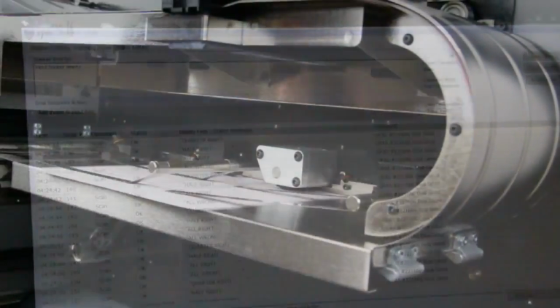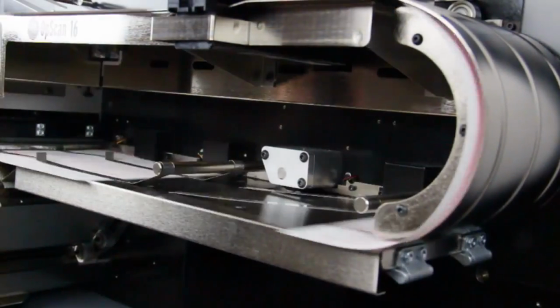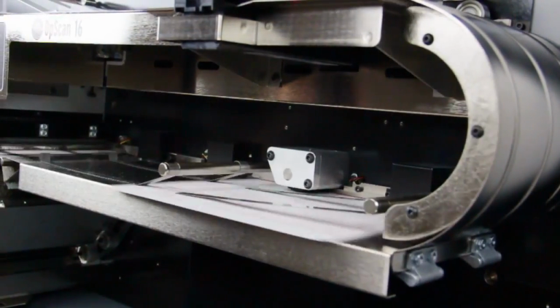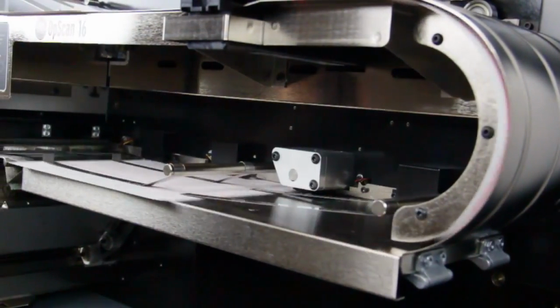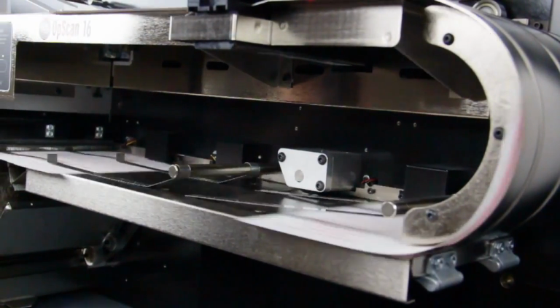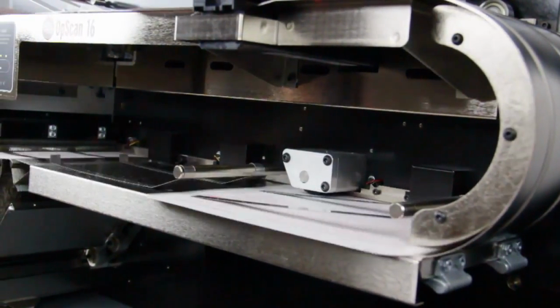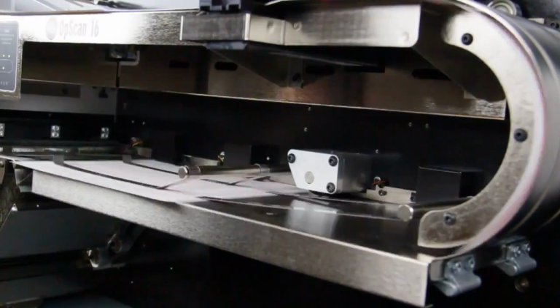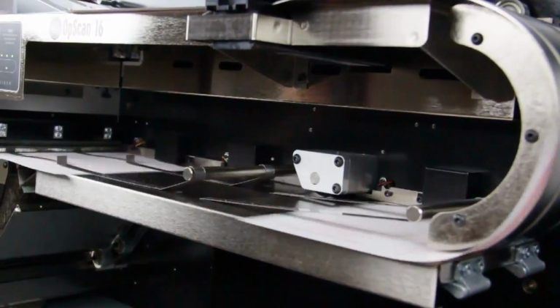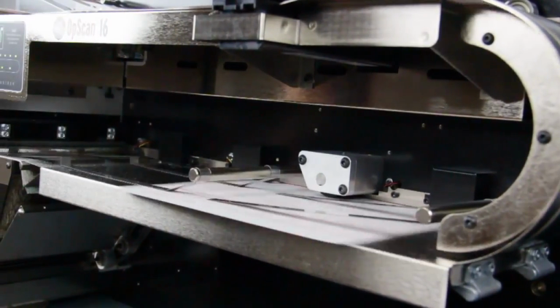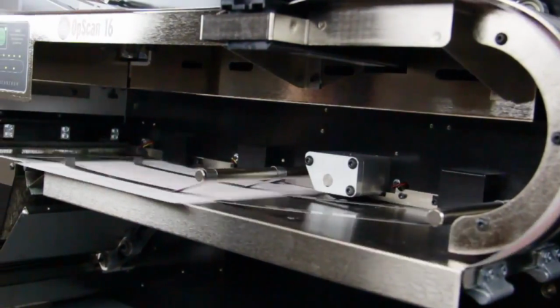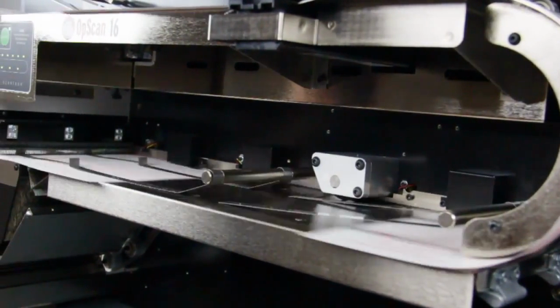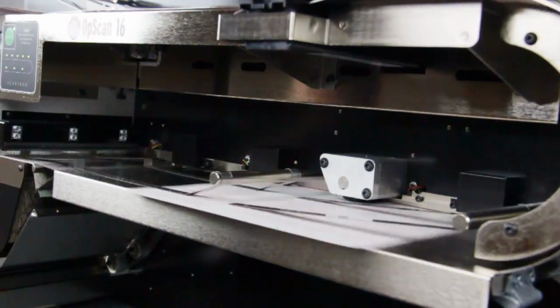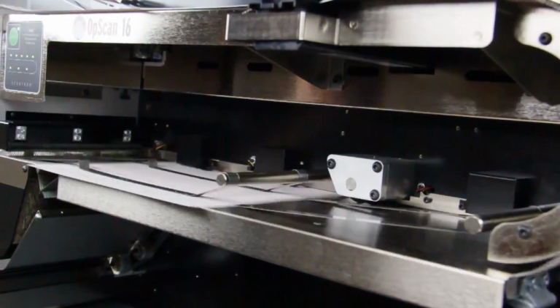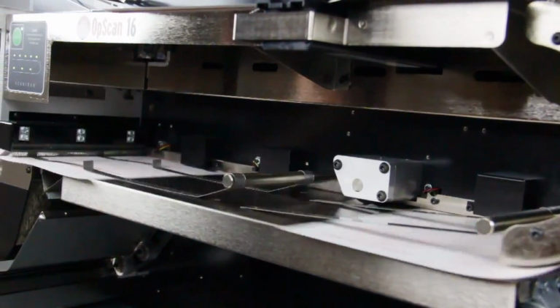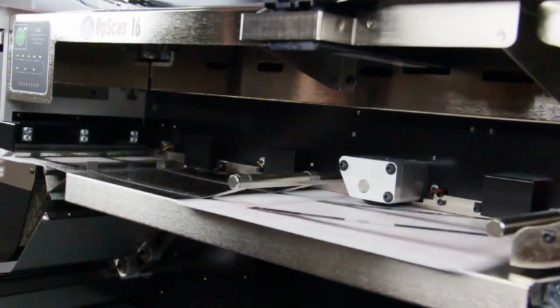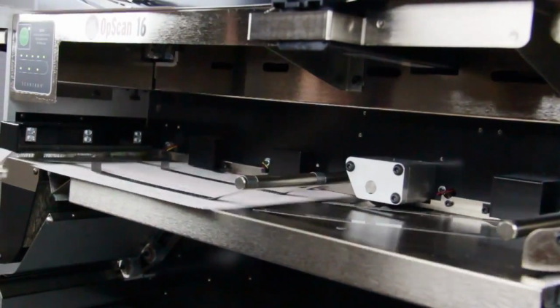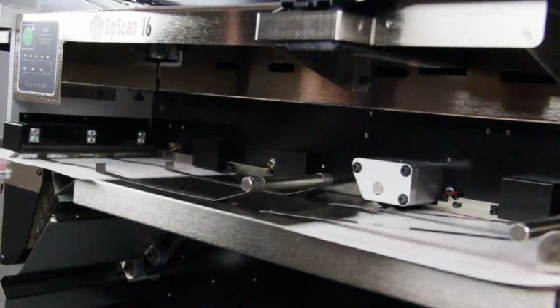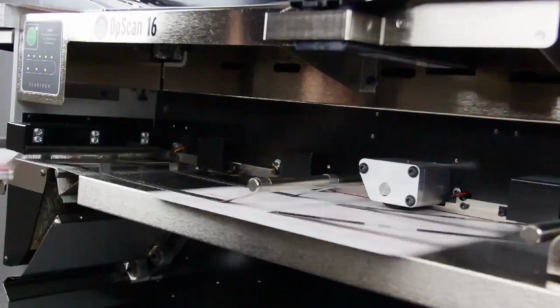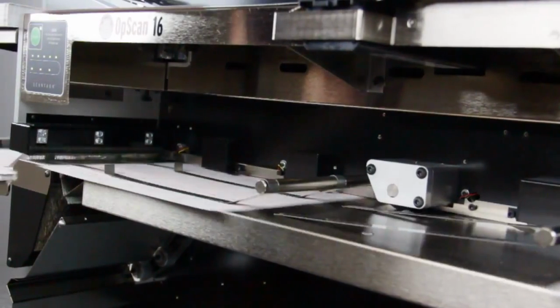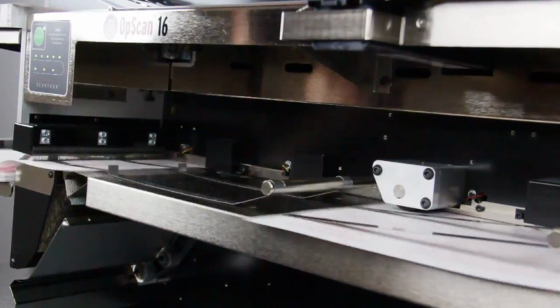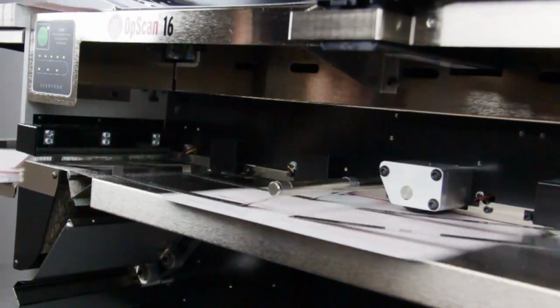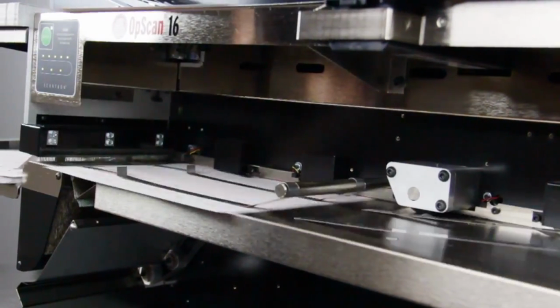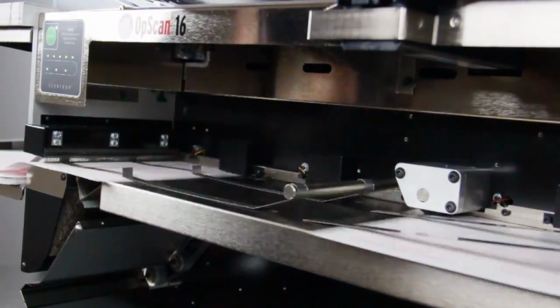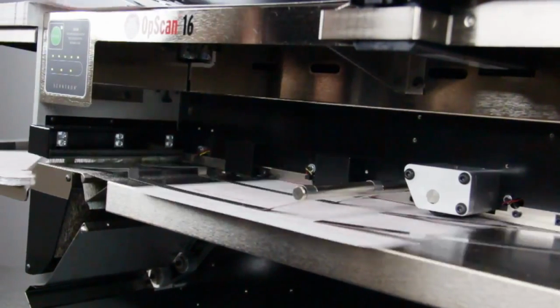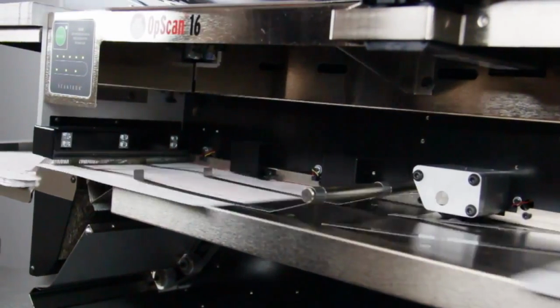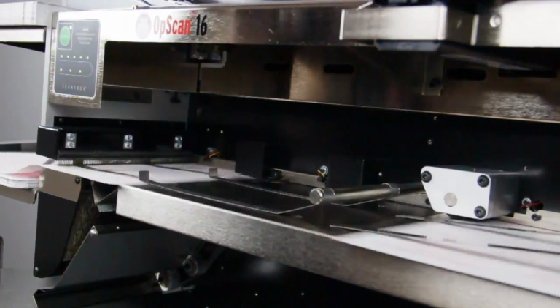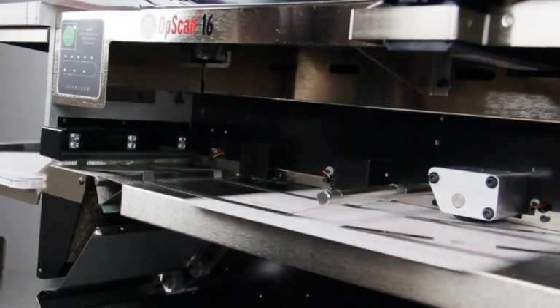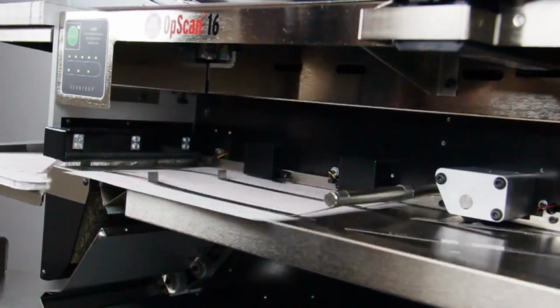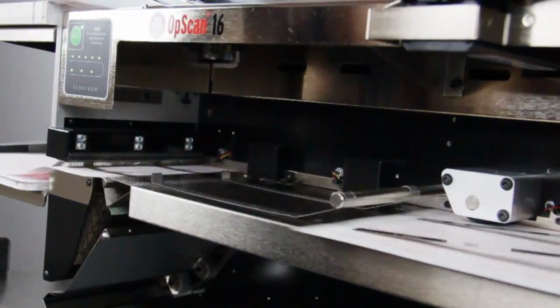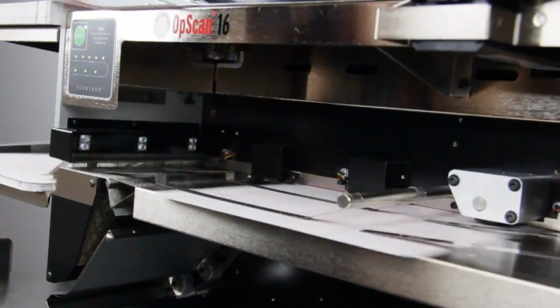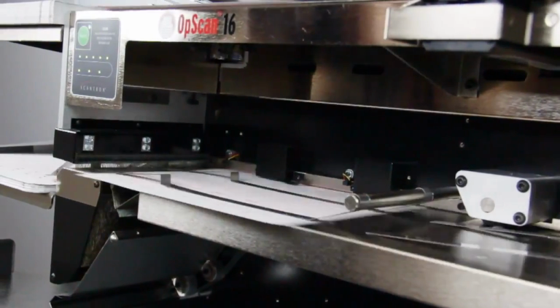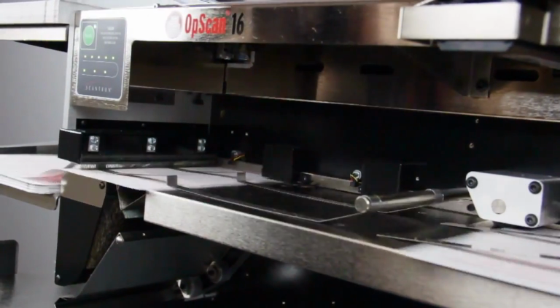If your scanning operation depends on efficient, high-volume processing that helps you get the most out of your data, the Offscan 16 Optical Mark Recognition System is a wise investment that will deliver ongoing value for years to come.